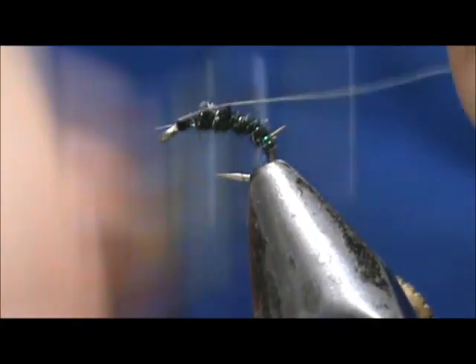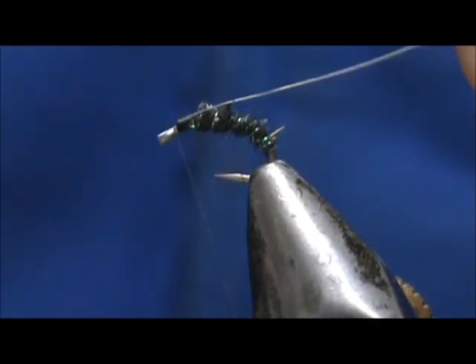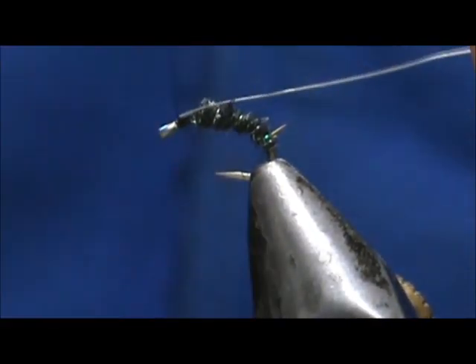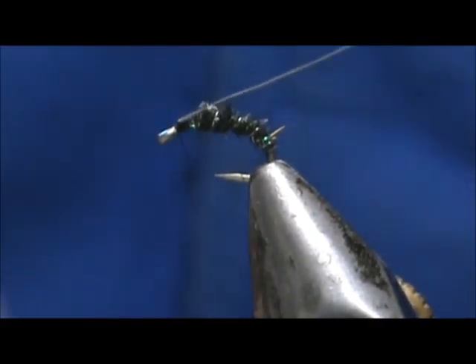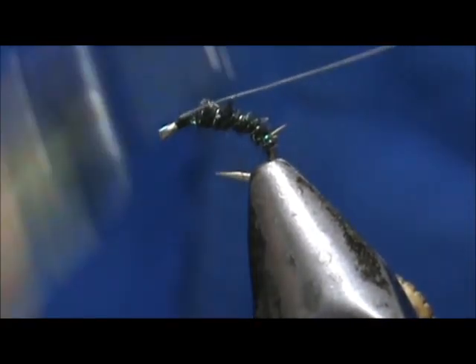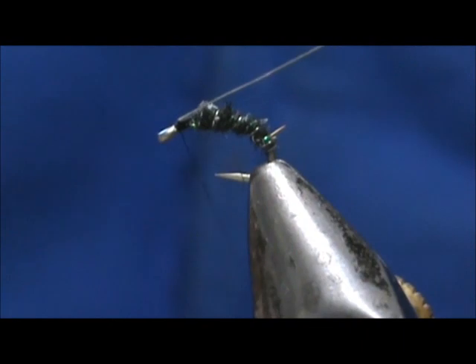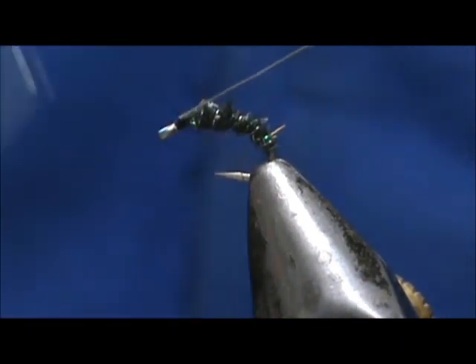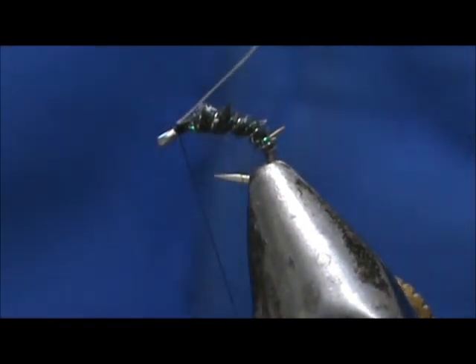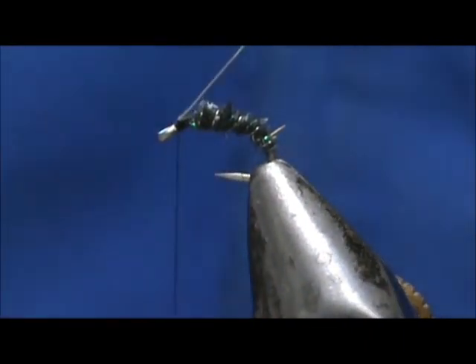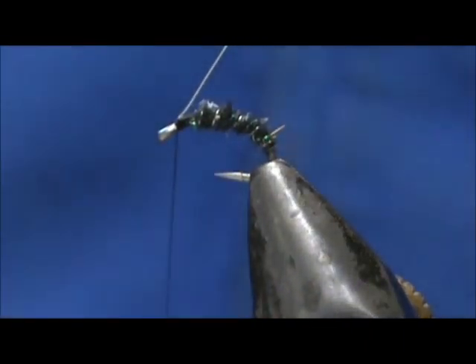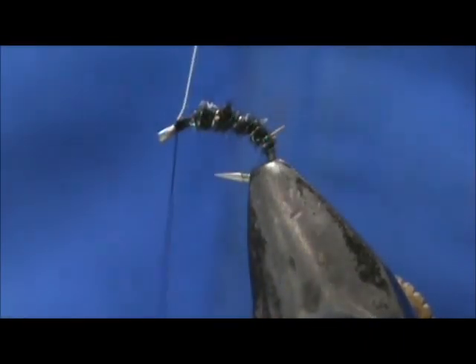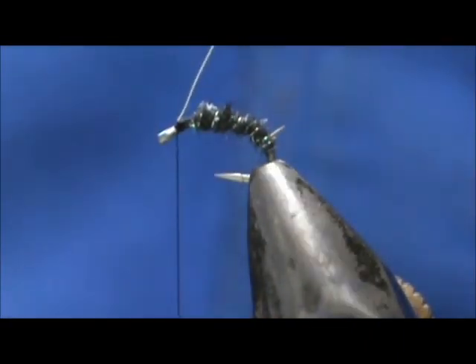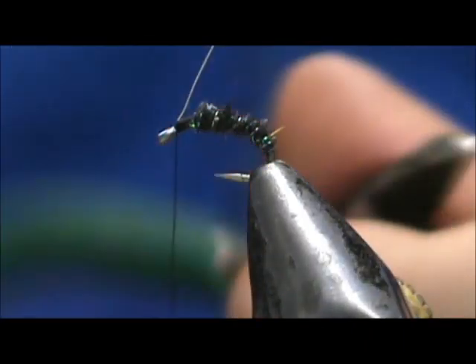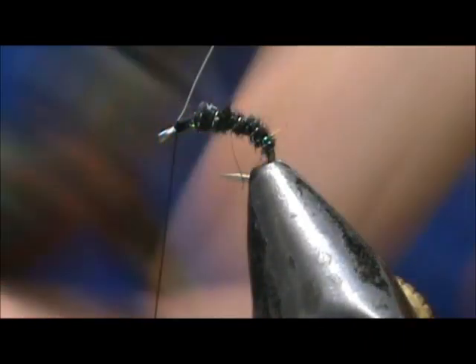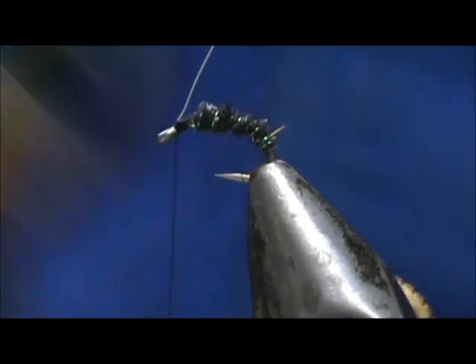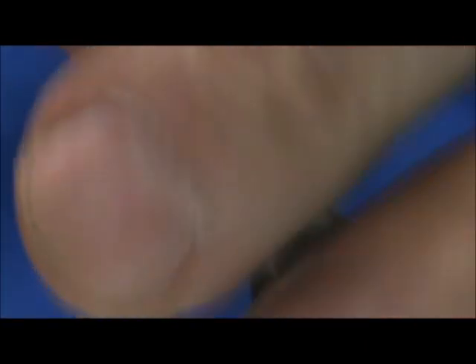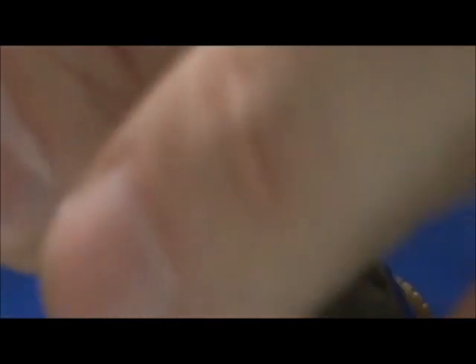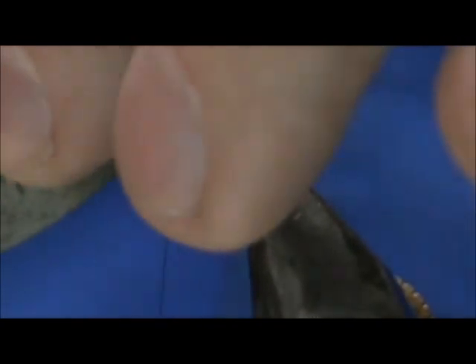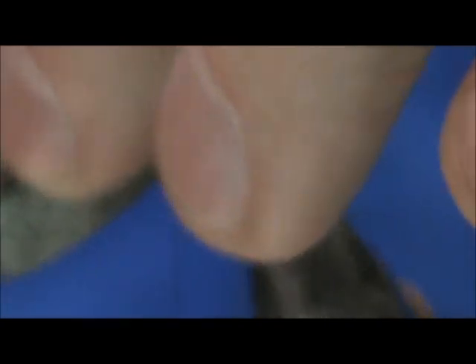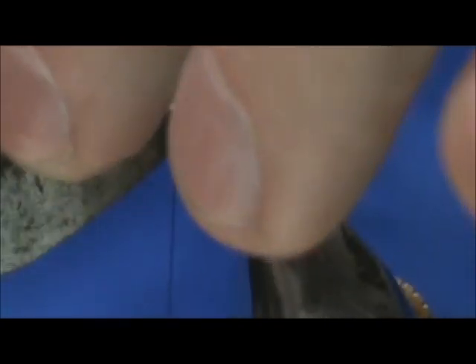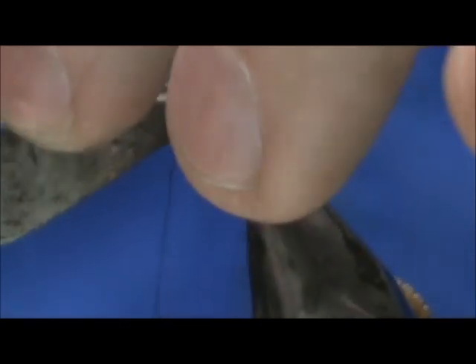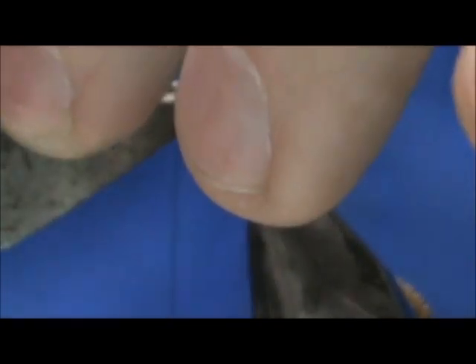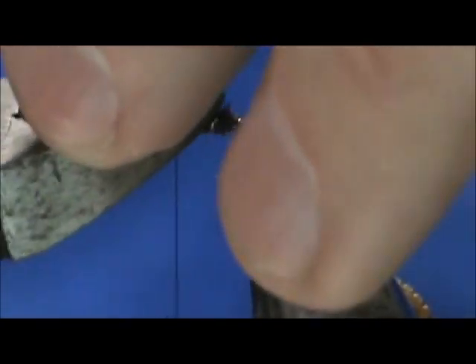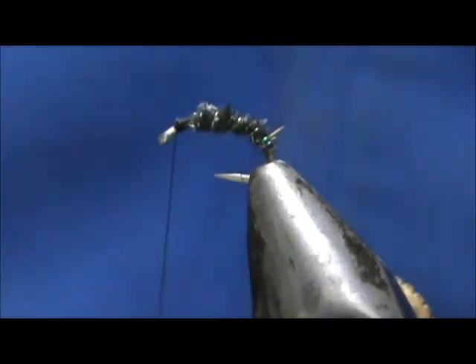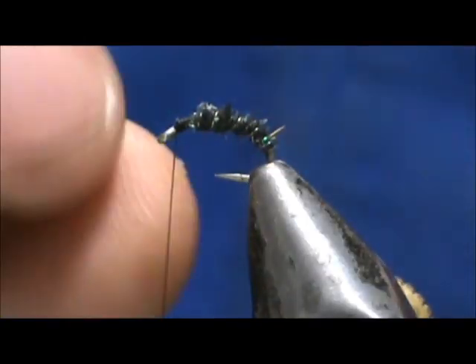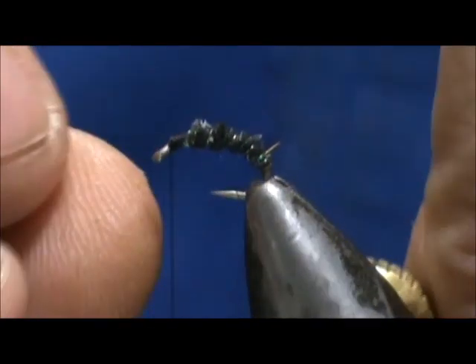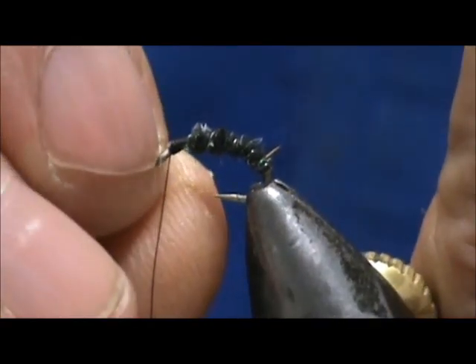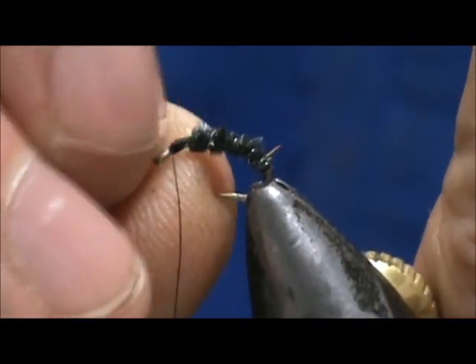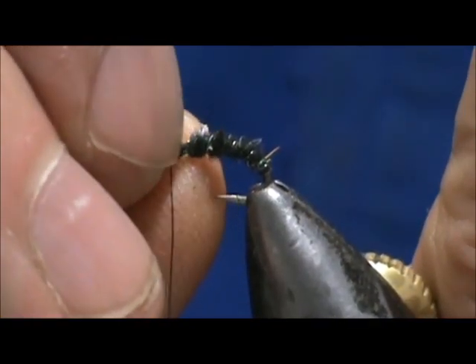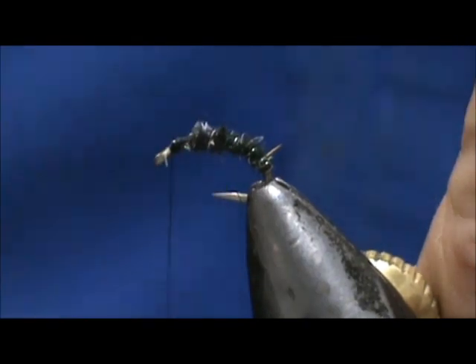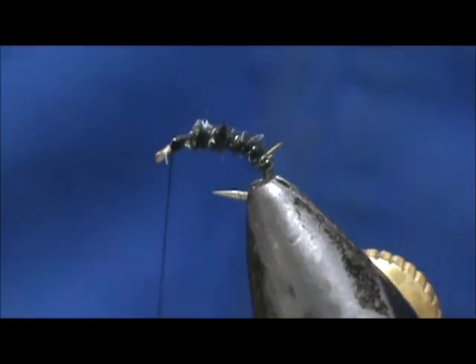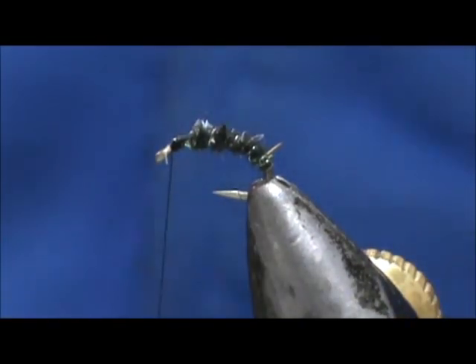We can fold that back, put a few wraps in front, and instead of using my scissors I'm going to use the wire cutters and snip that off close. A little piece there — we'll just fold that over.